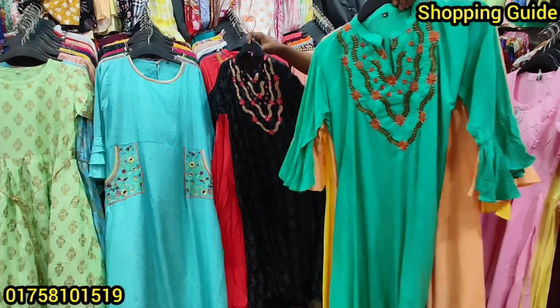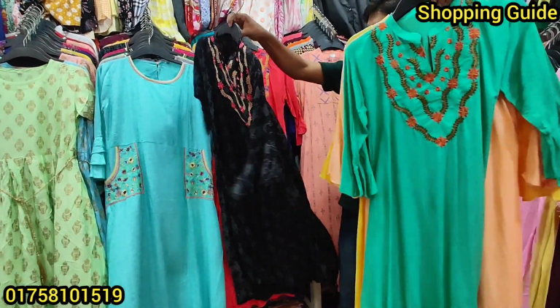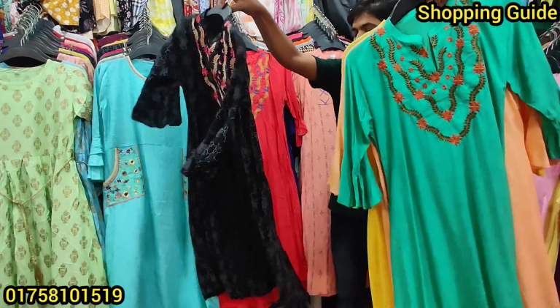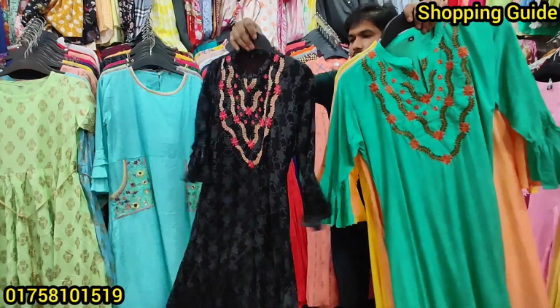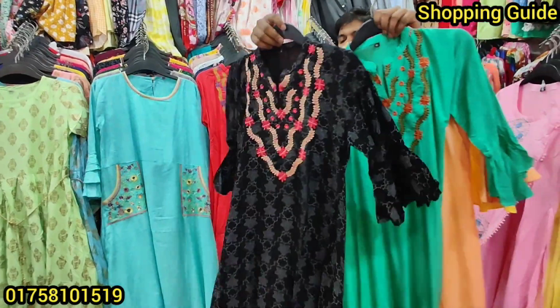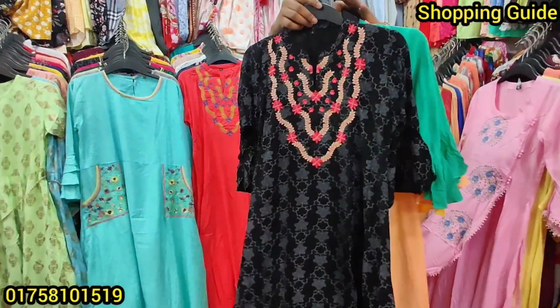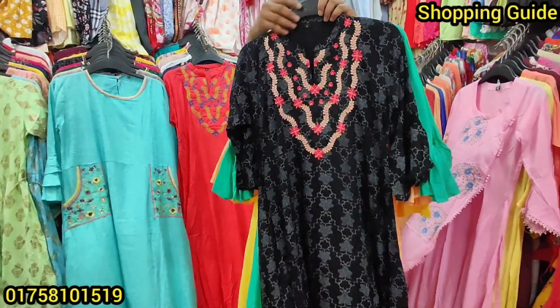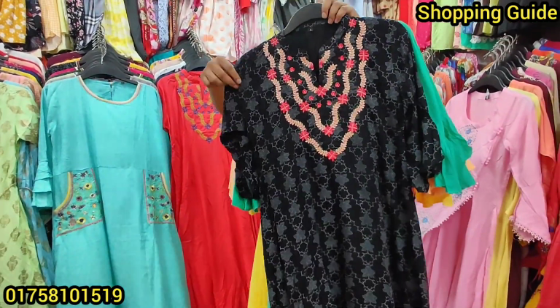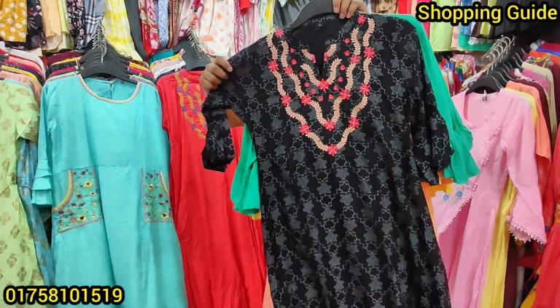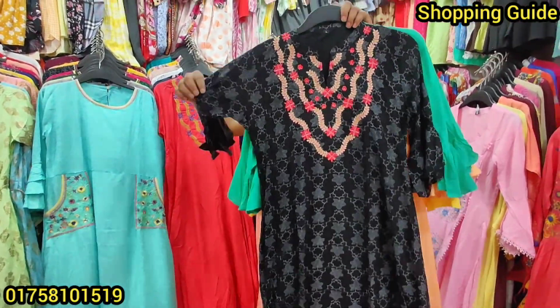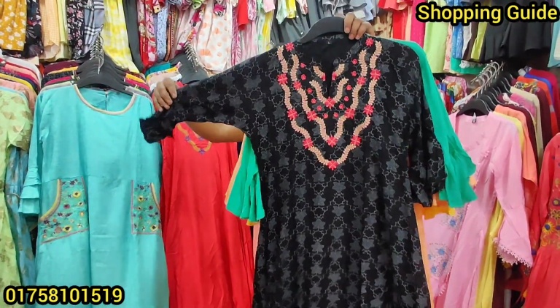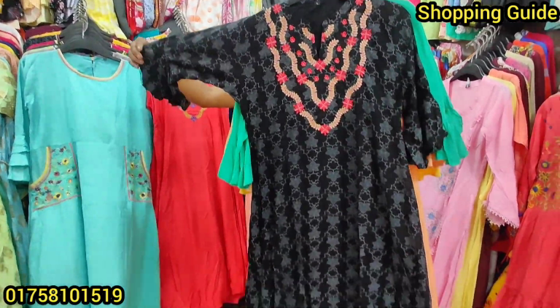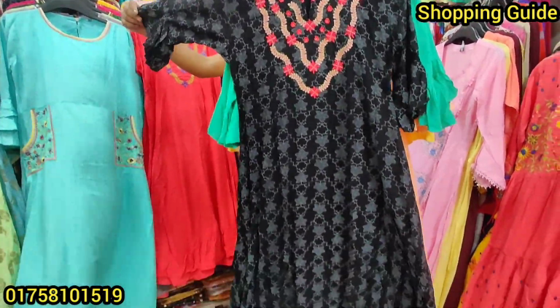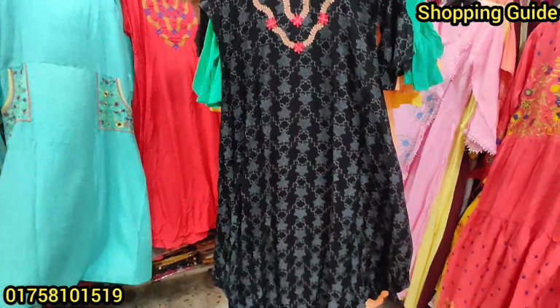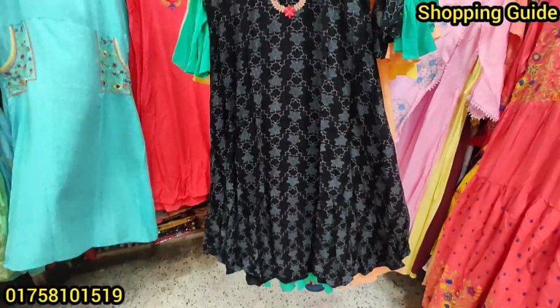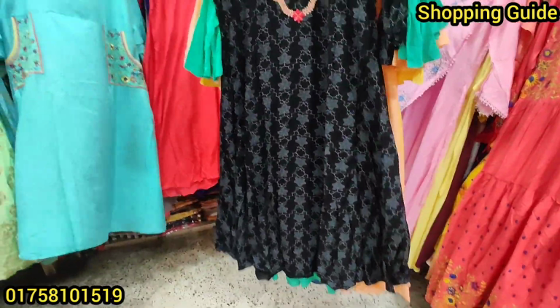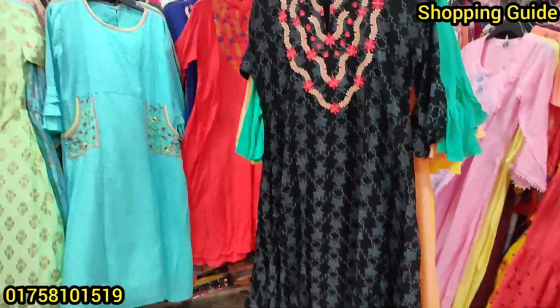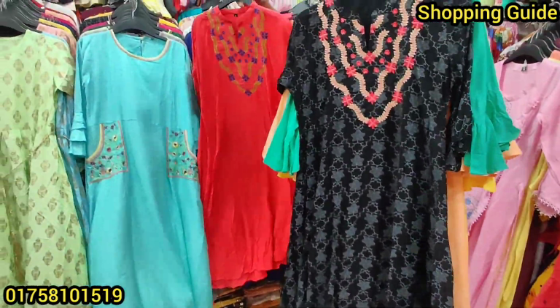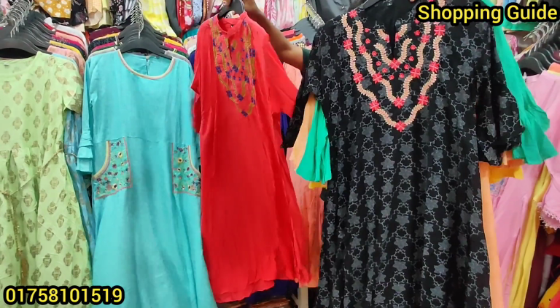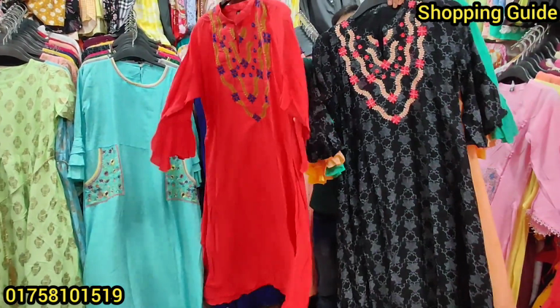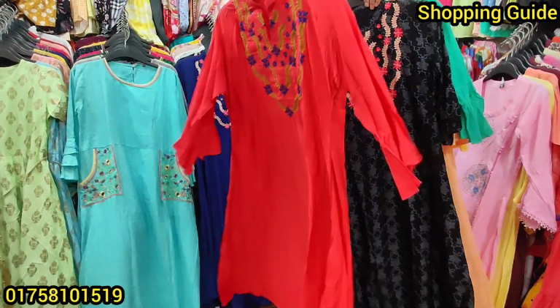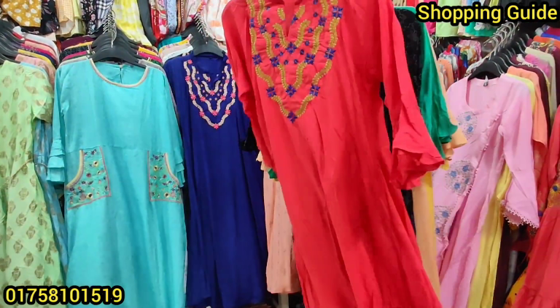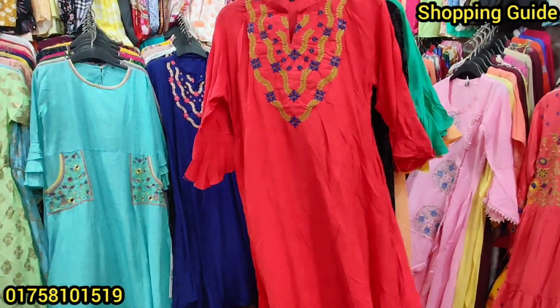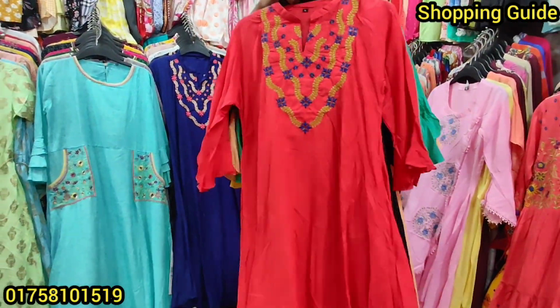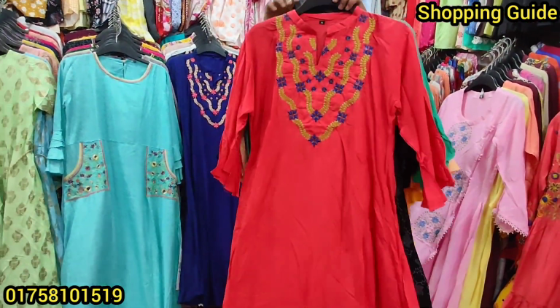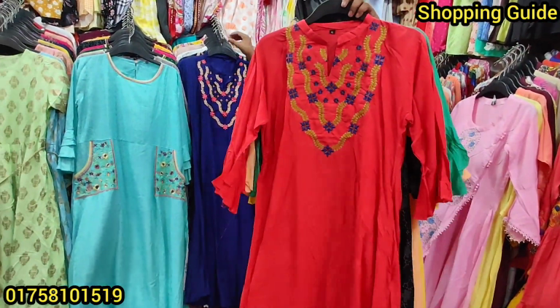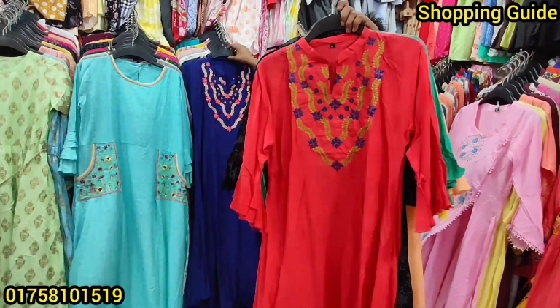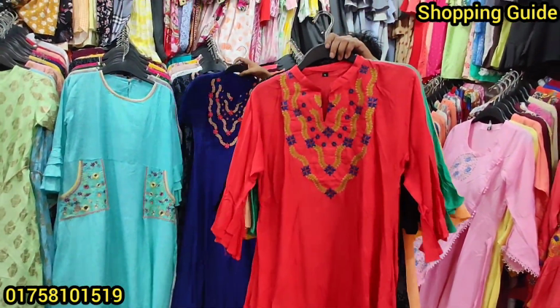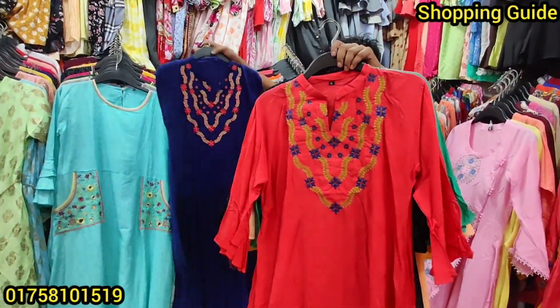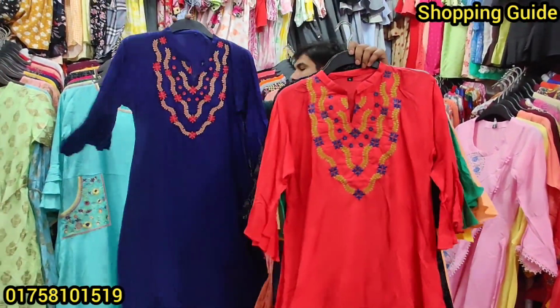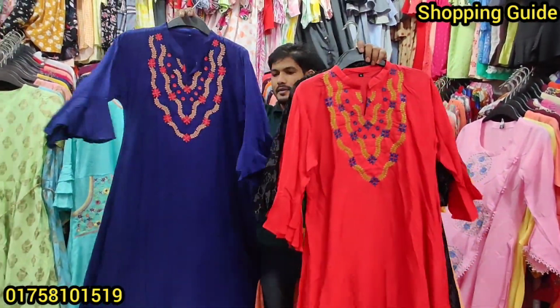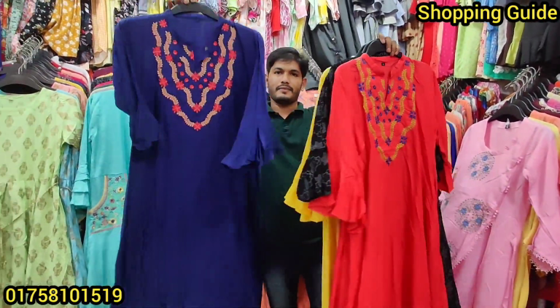This is black color. Look at this — this is very beautiful. This is a misty color. This is a blue color. Wow!